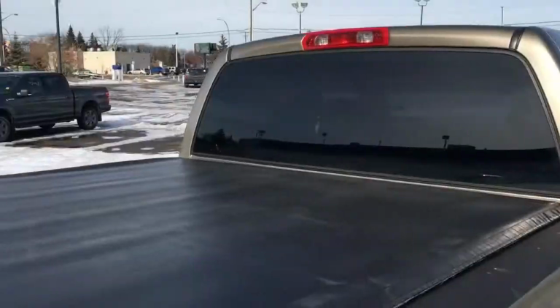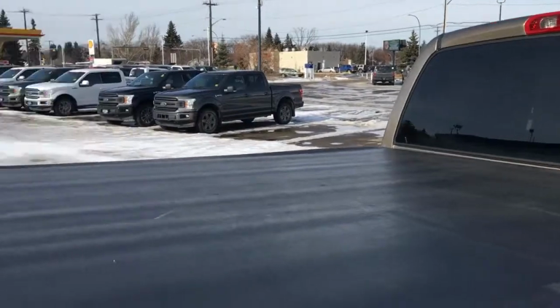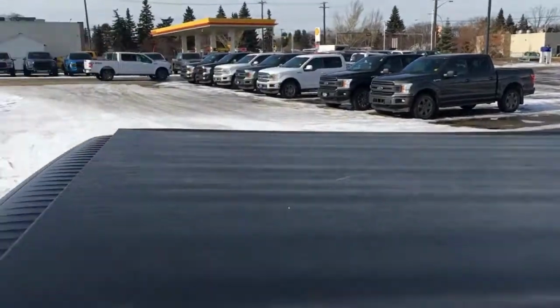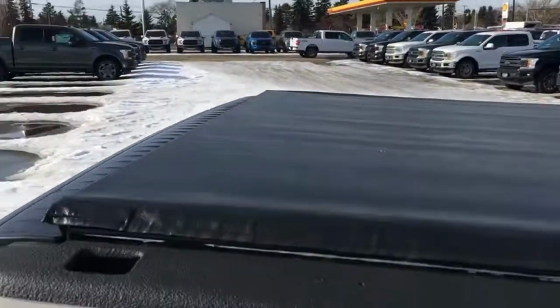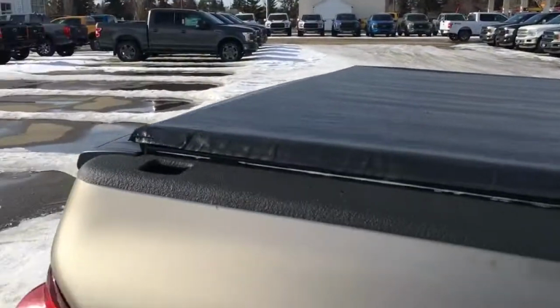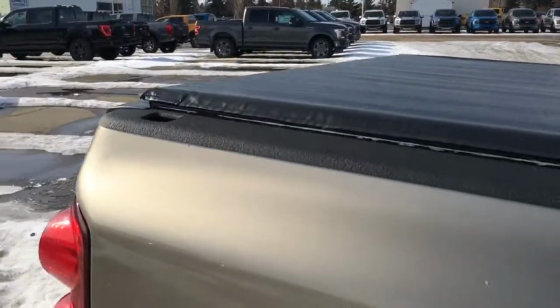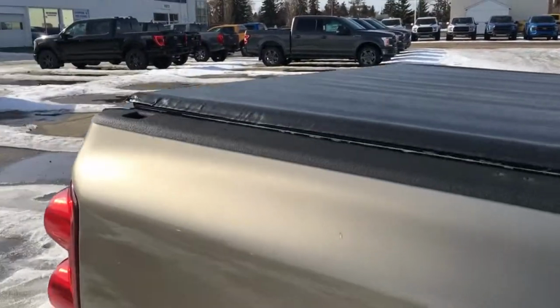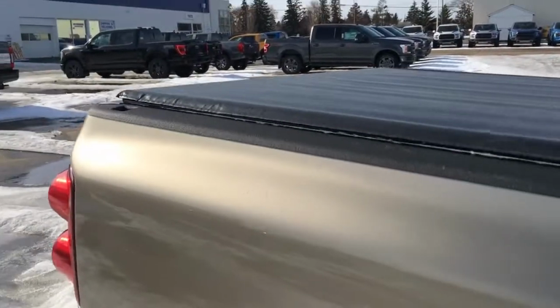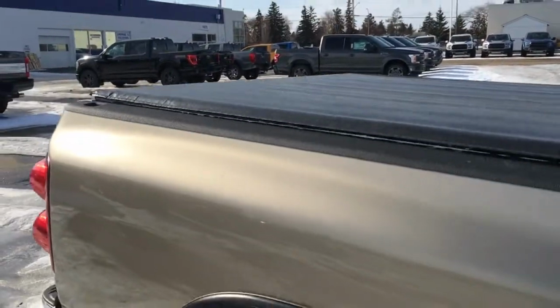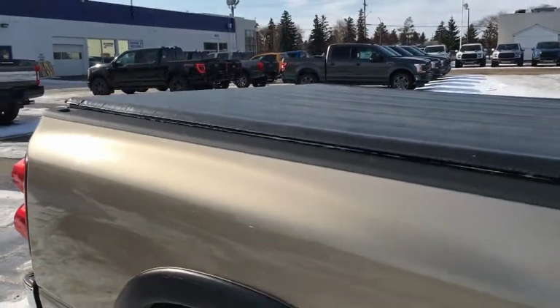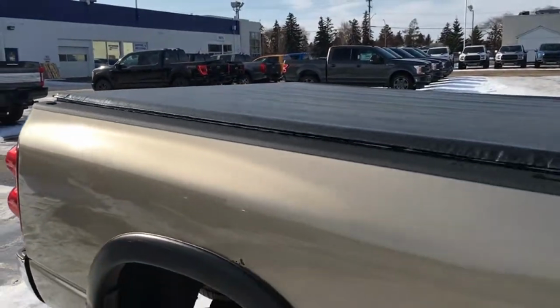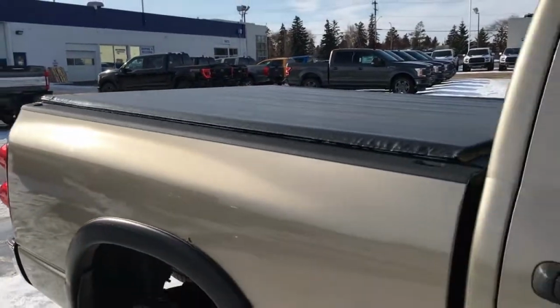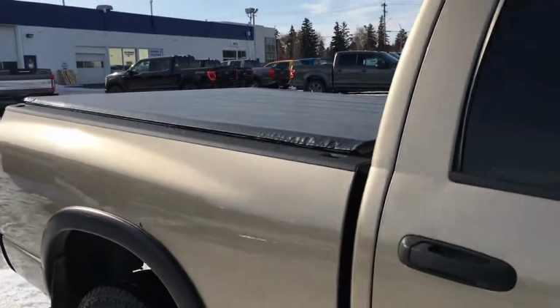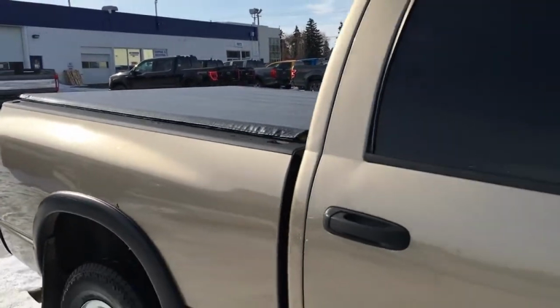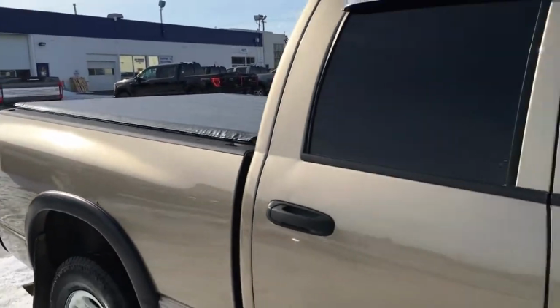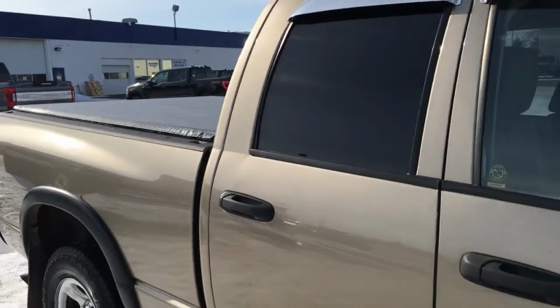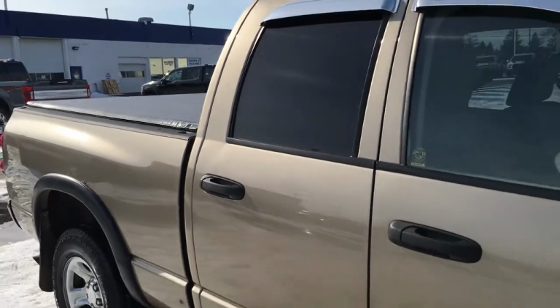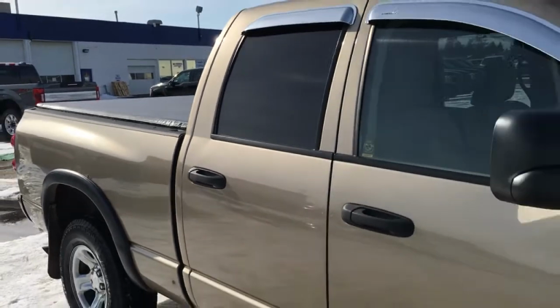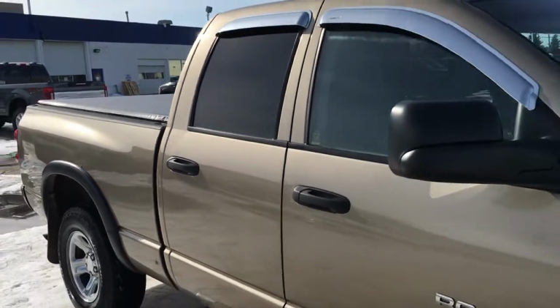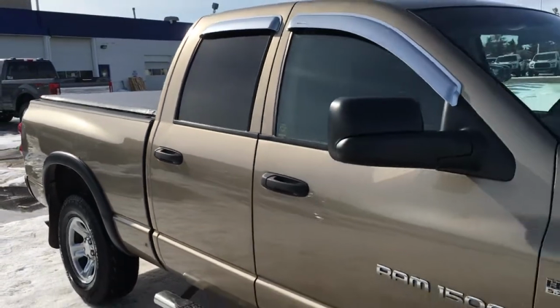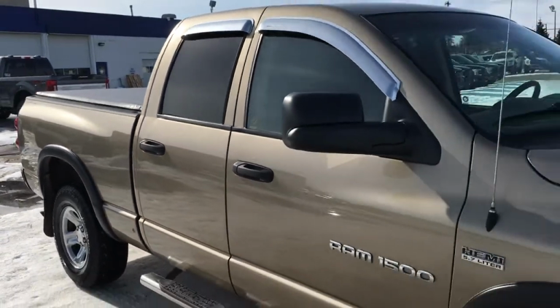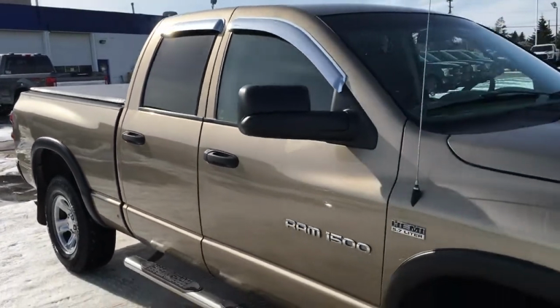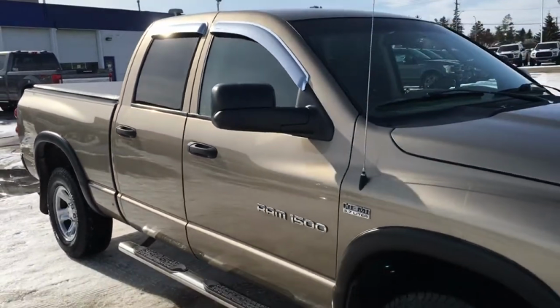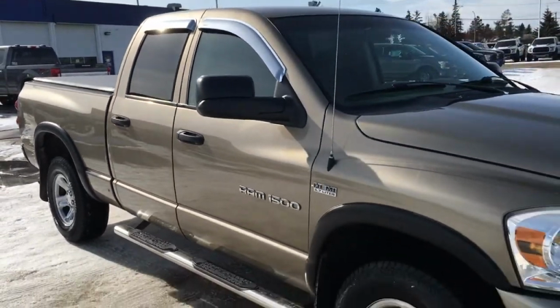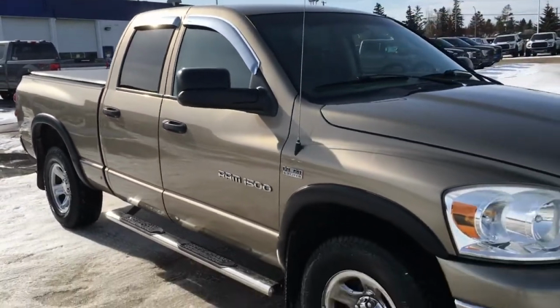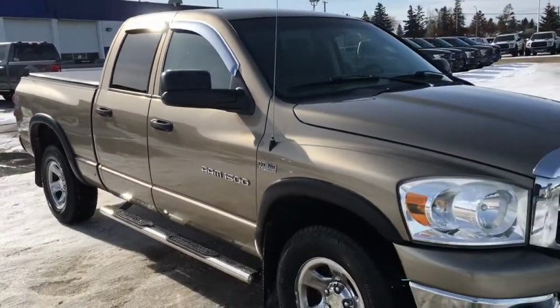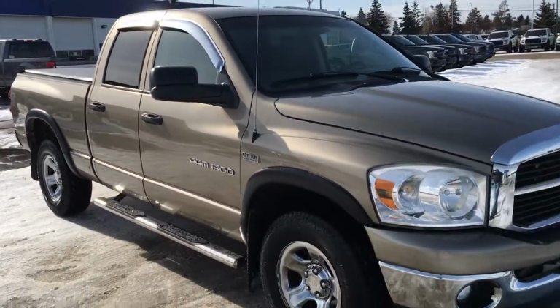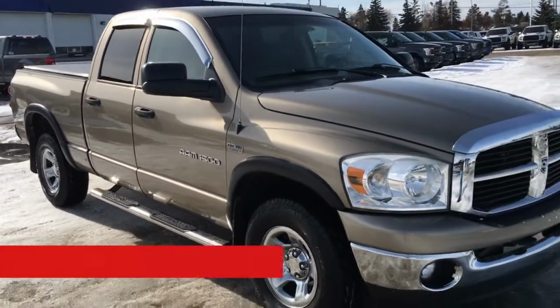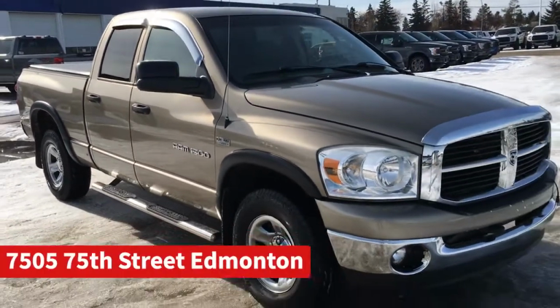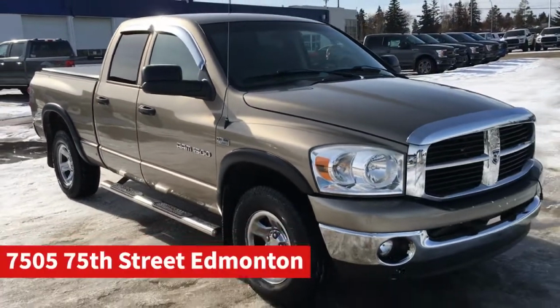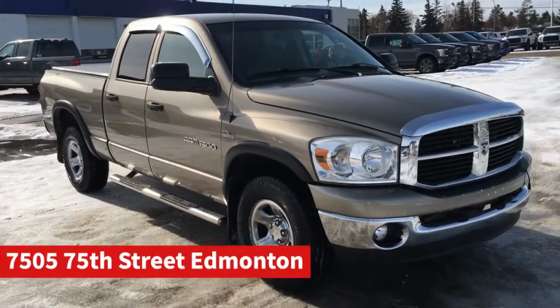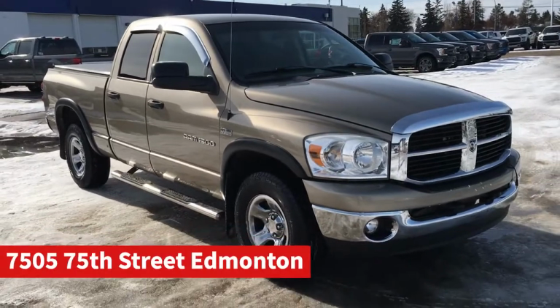And that's it for your Freedom Ford General Features Quick Tour of this 2007 Dodge Ram 1500. If you'd like to take it for a test drive, come on down to Freedom Ford at 7505 75th Street here in Edmonton.